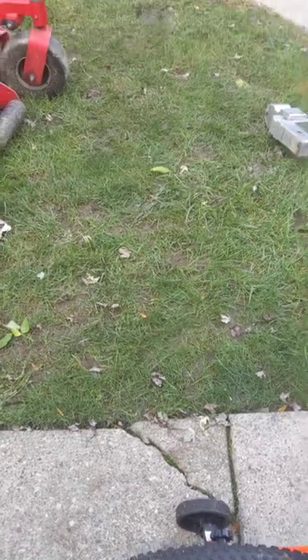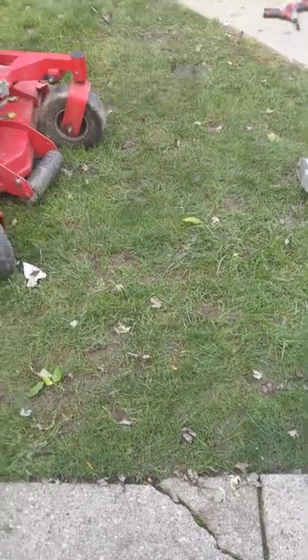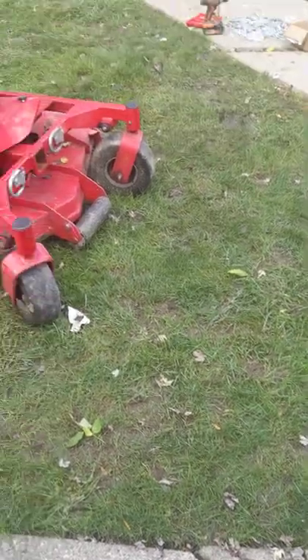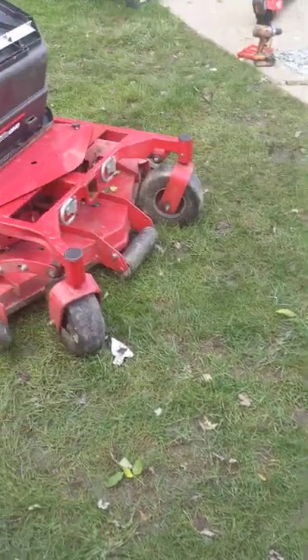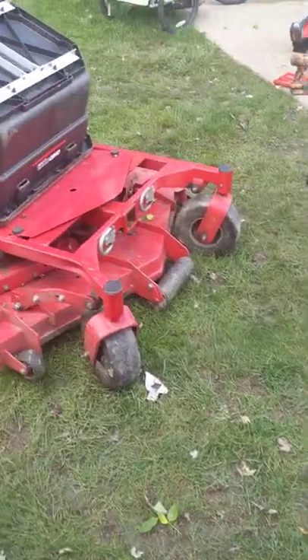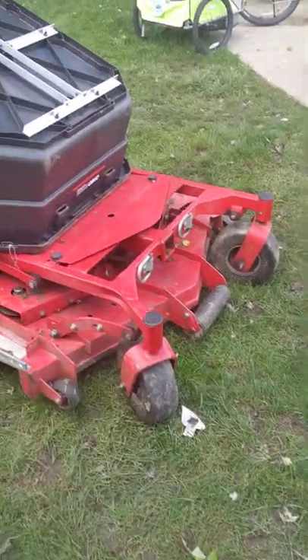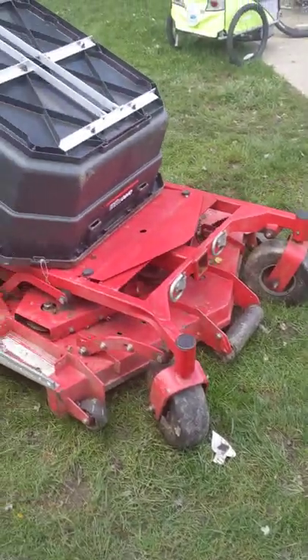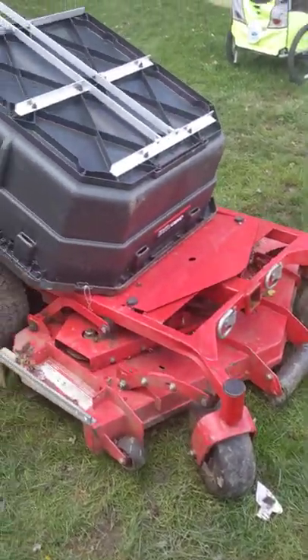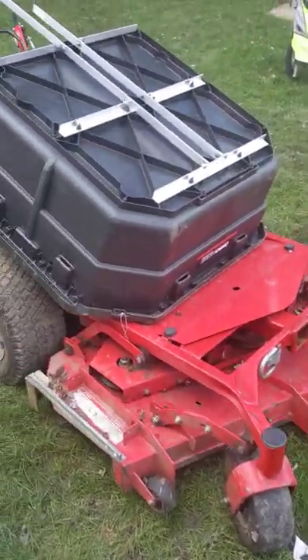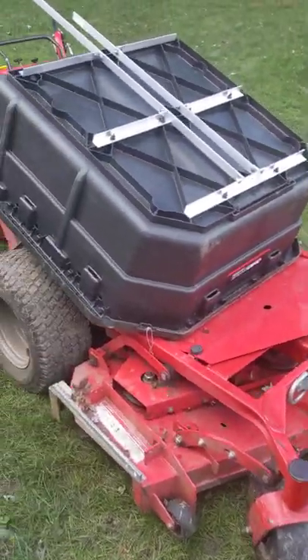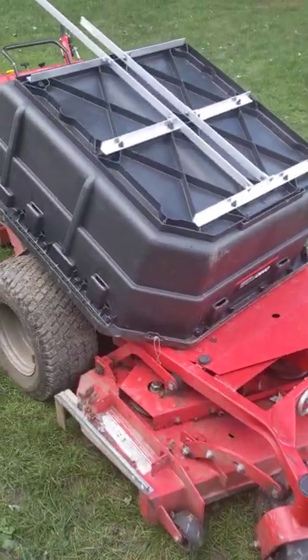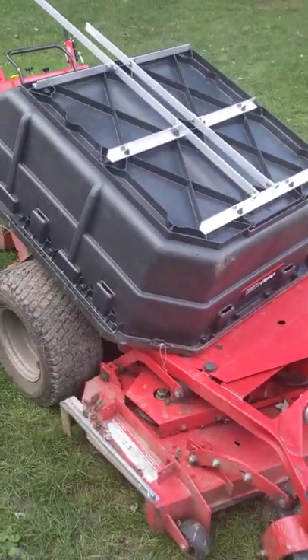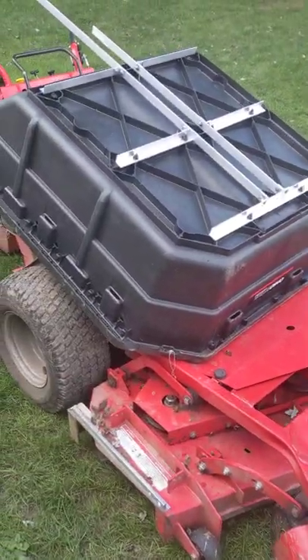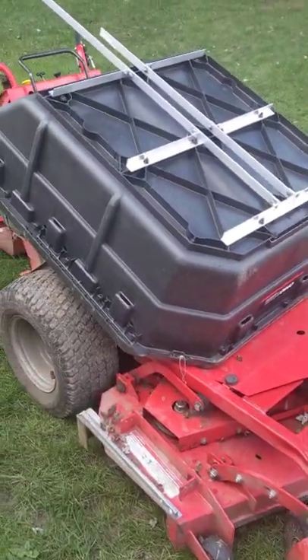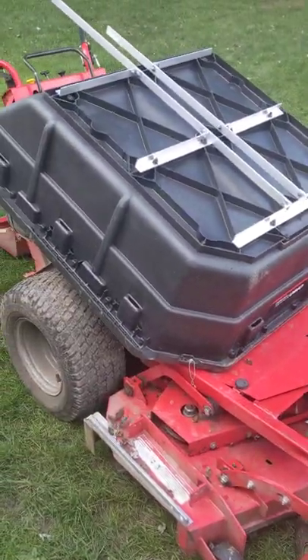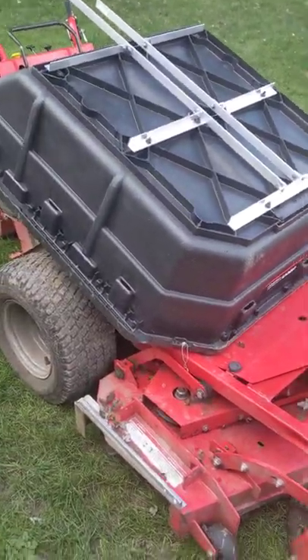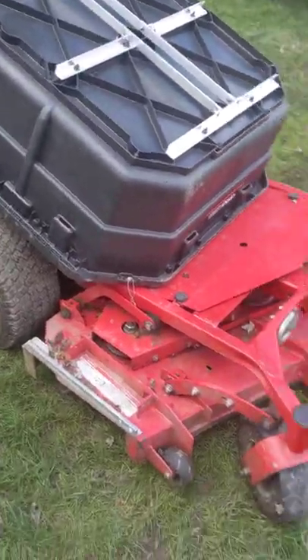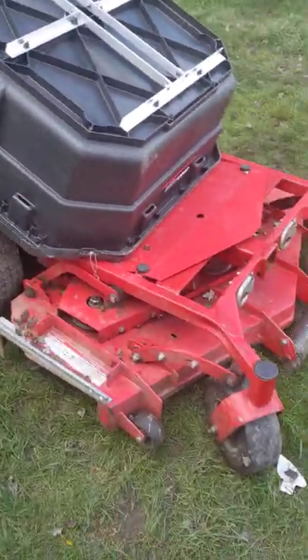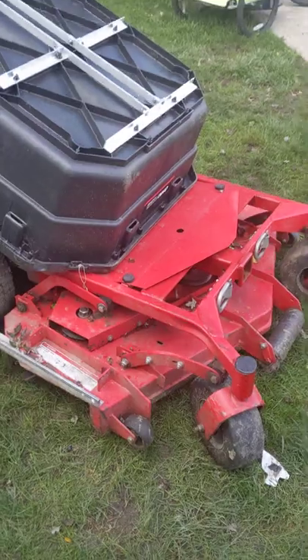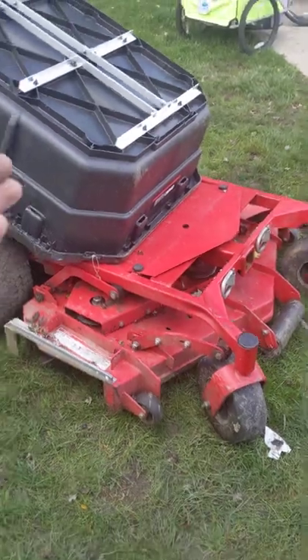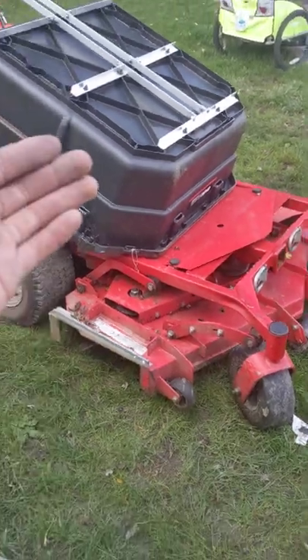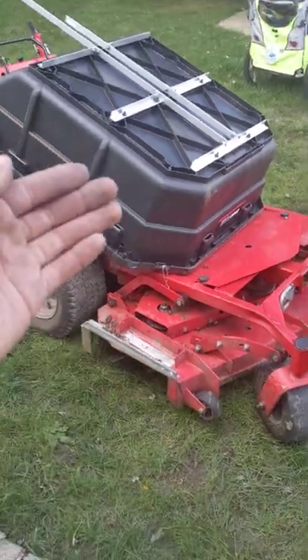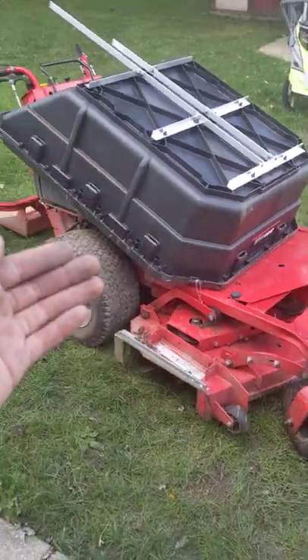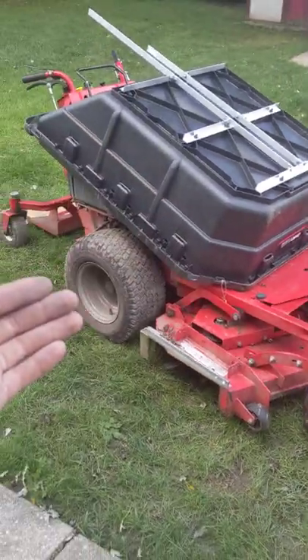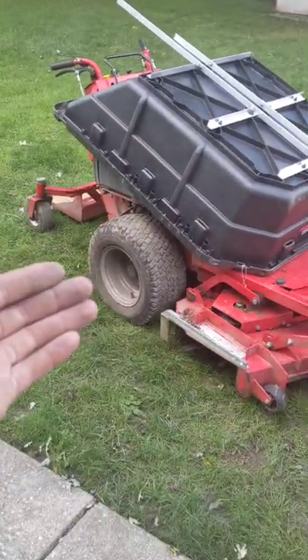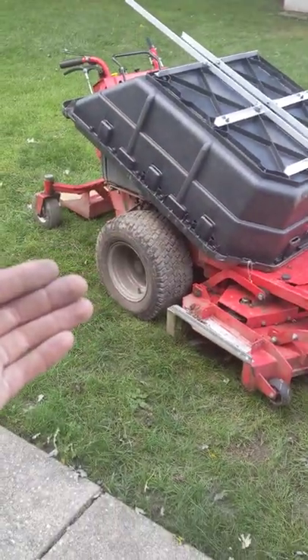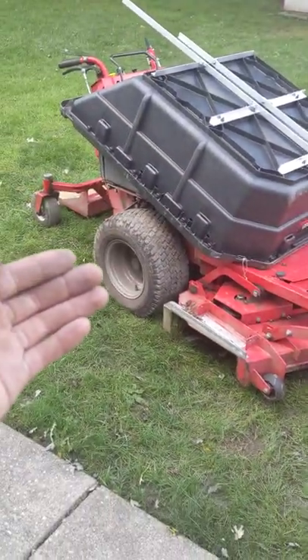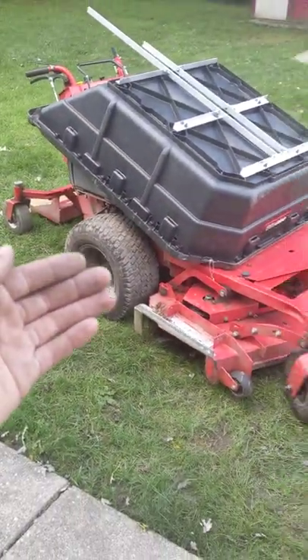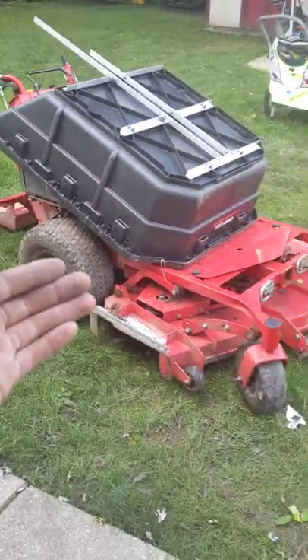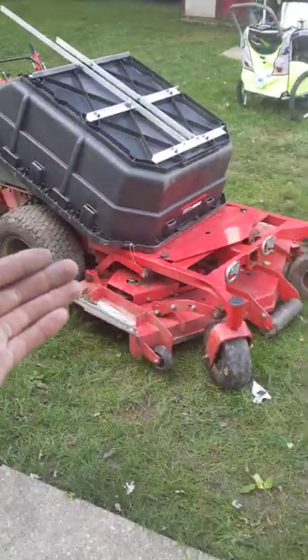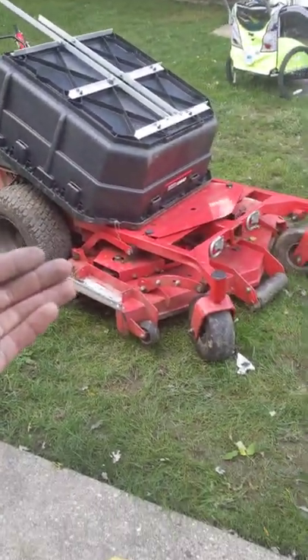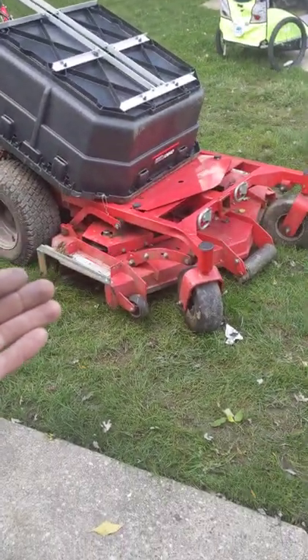Welcome to Lawn Rush. Check out this little project that I've been working on. I am working on turning this mower into a giant wheelbarrow.